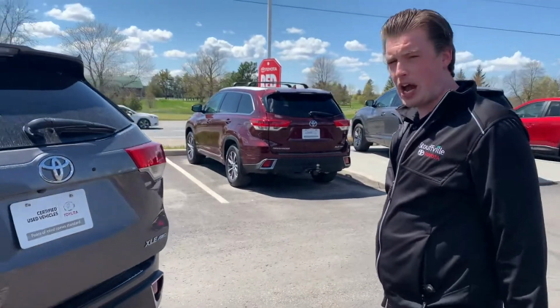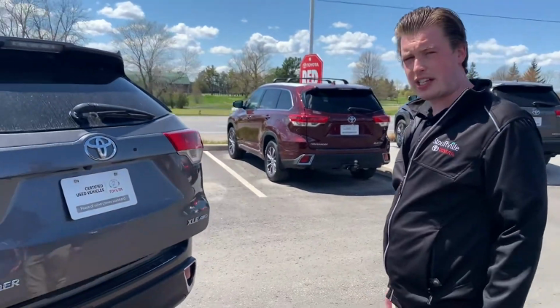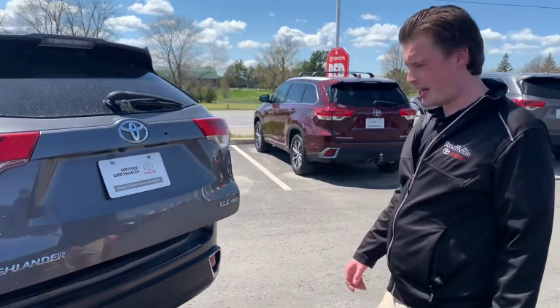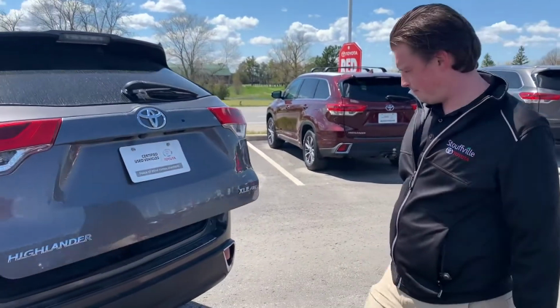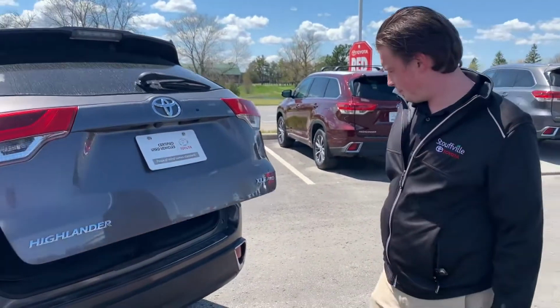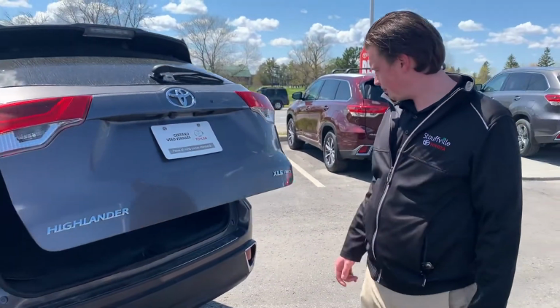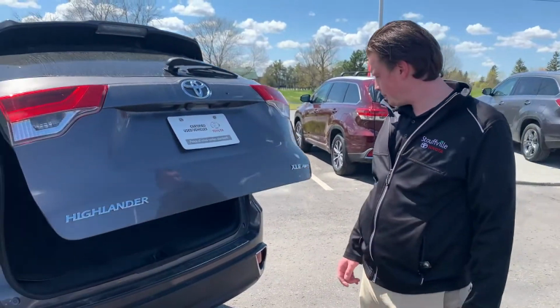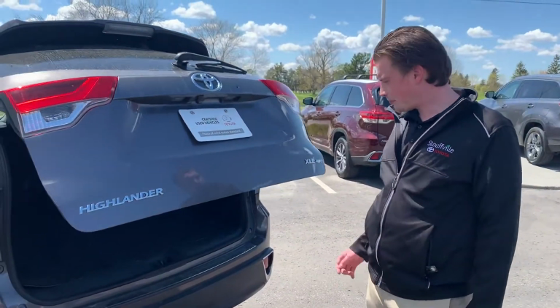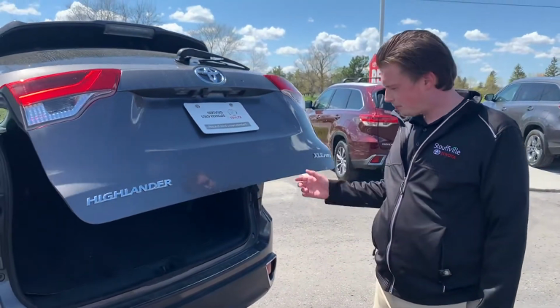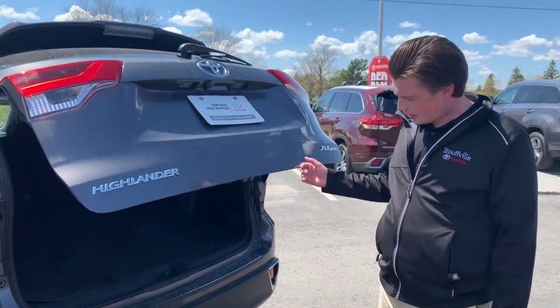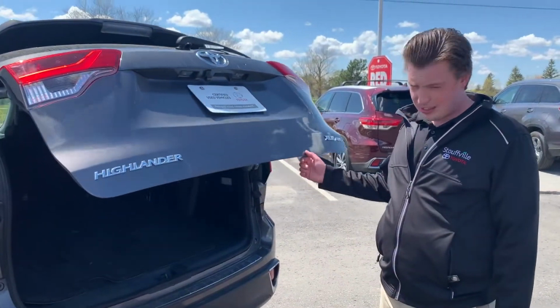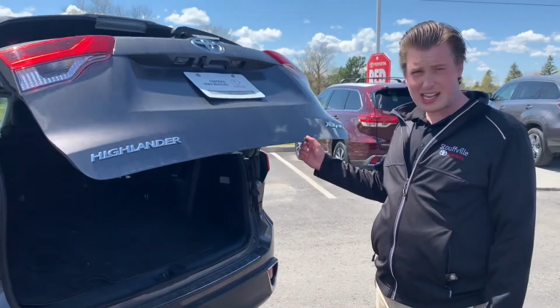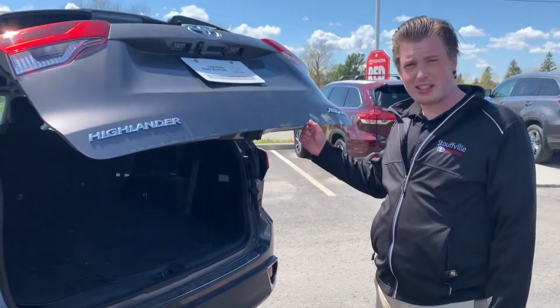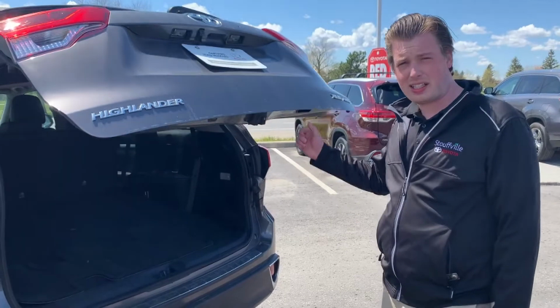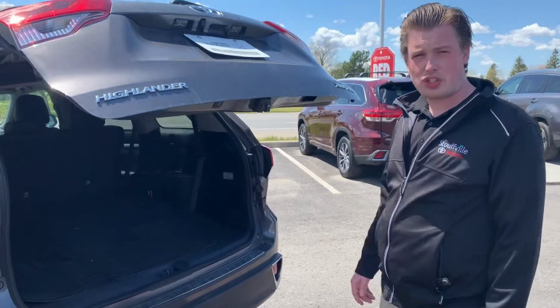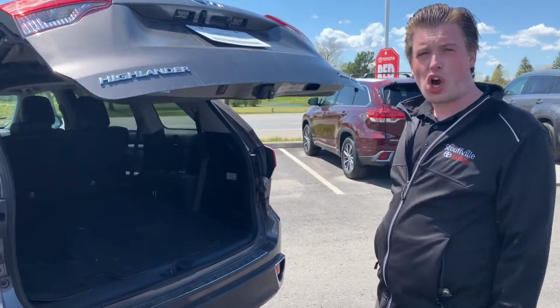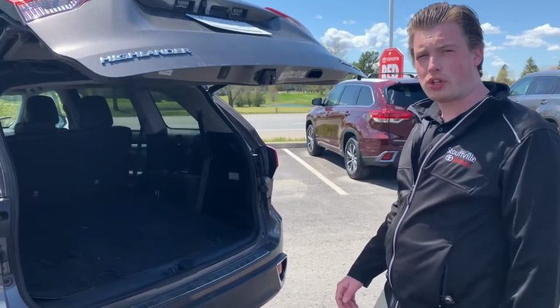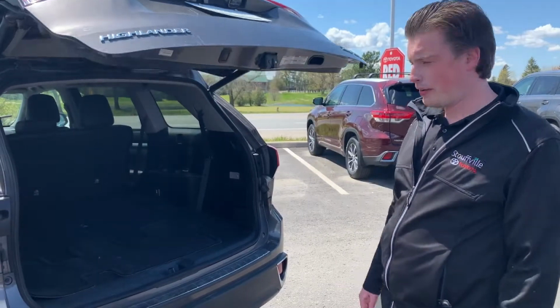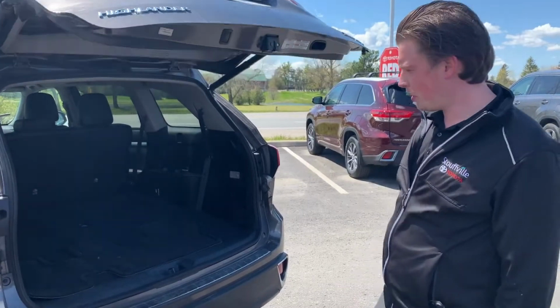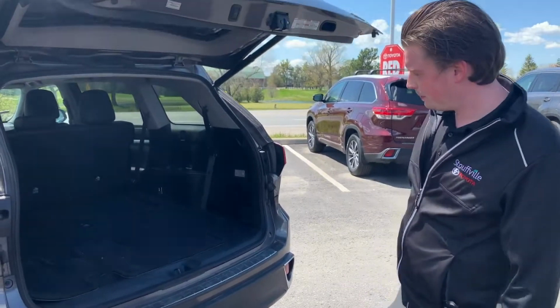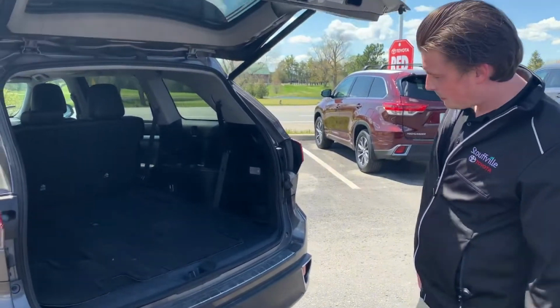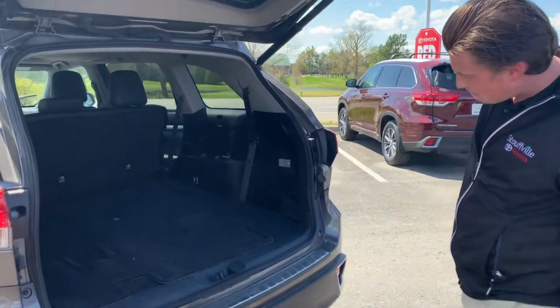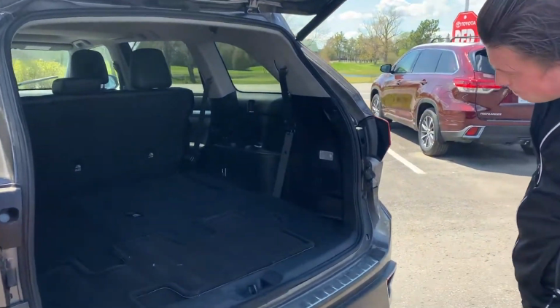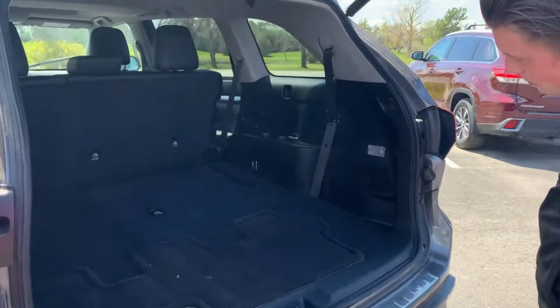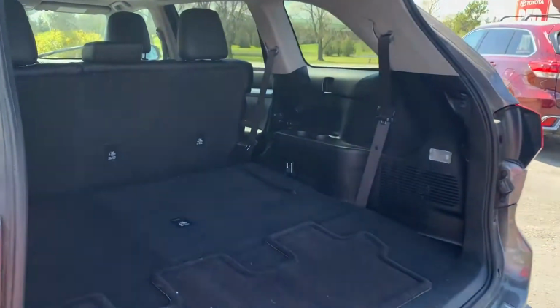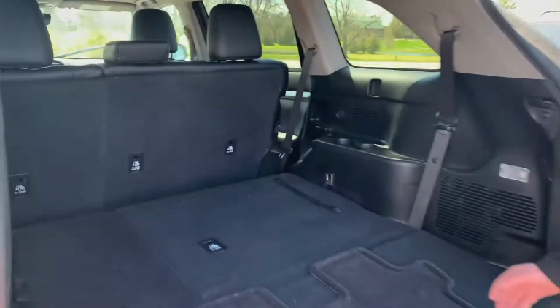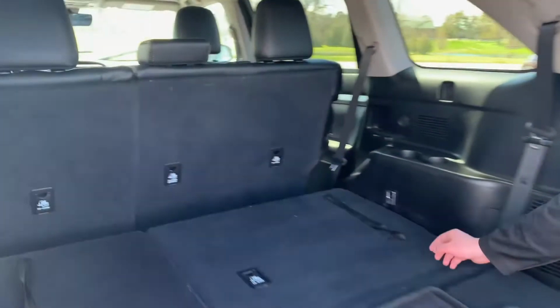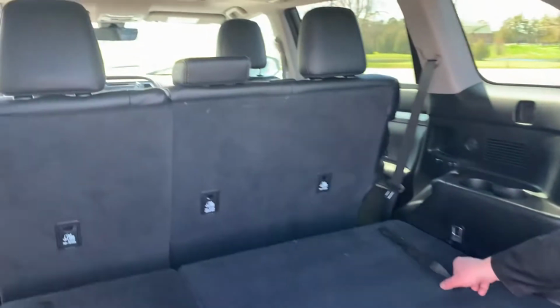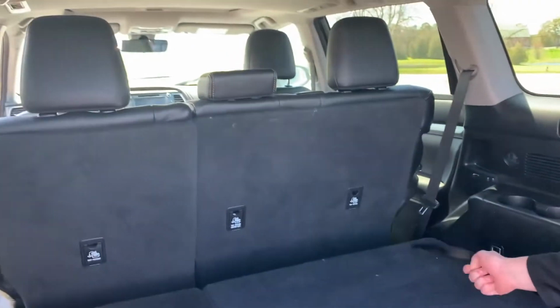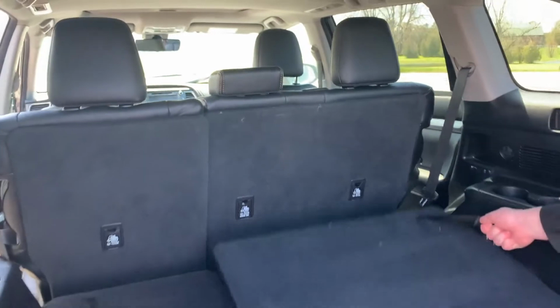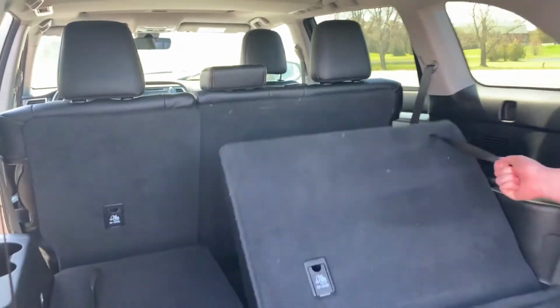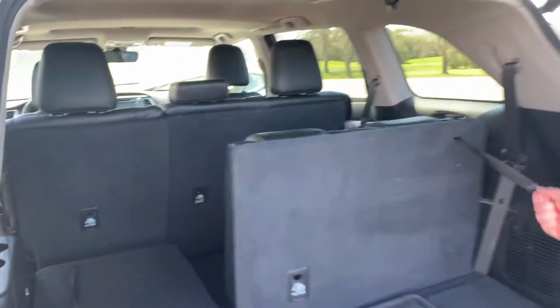Power tailgate. The XLE gives you the all-wheel drive as well. Plenty of space here in the back.